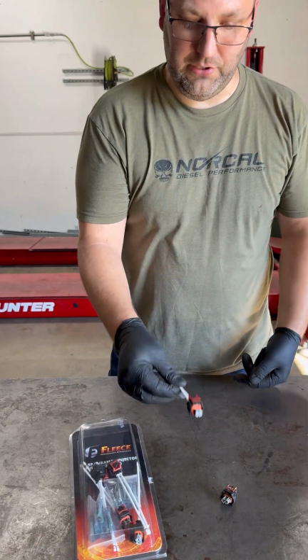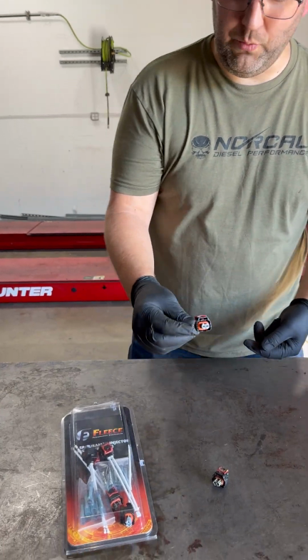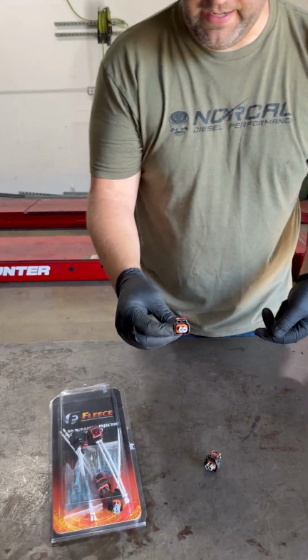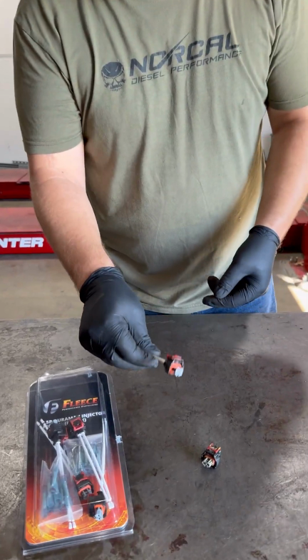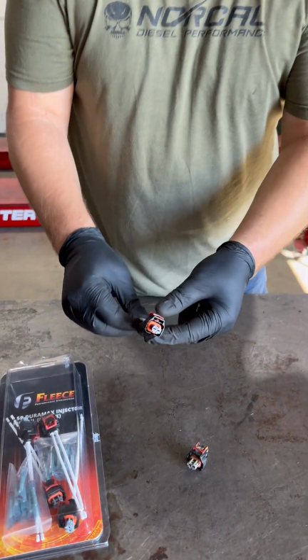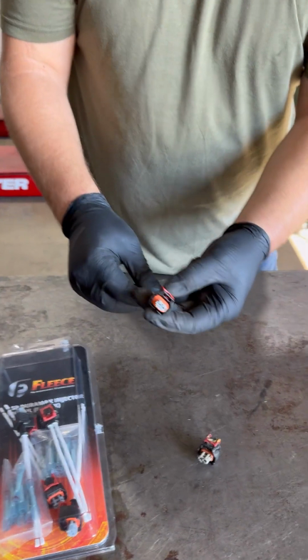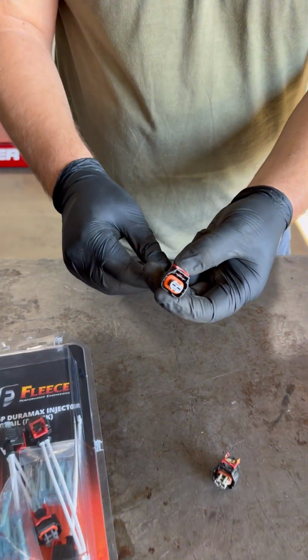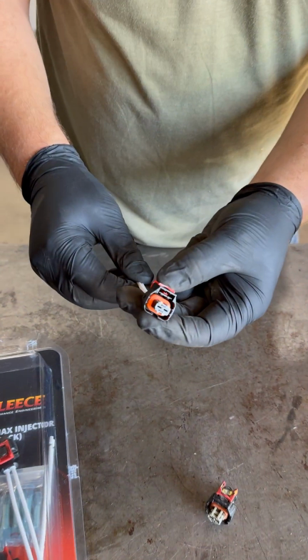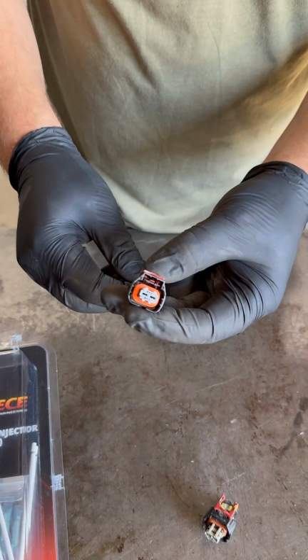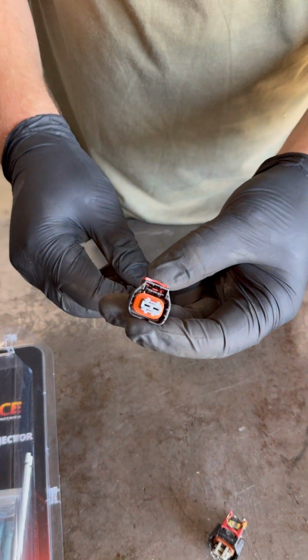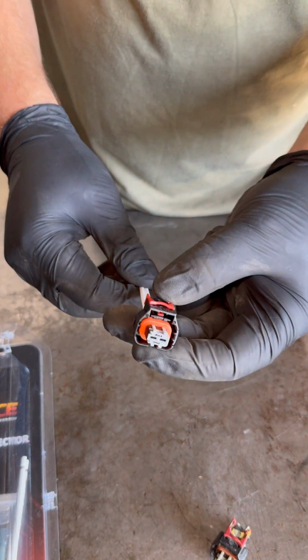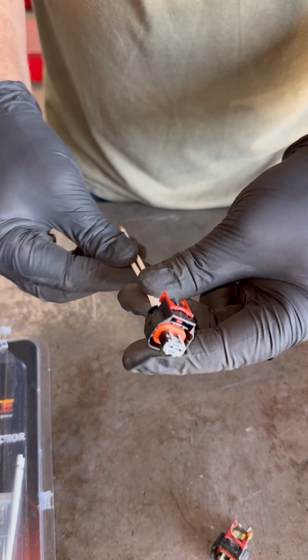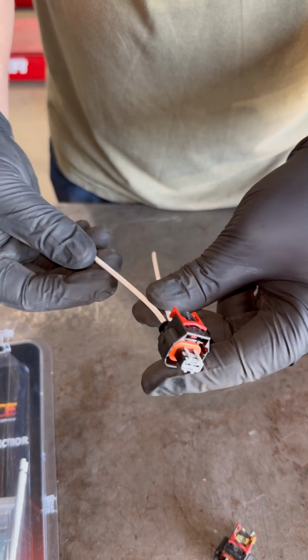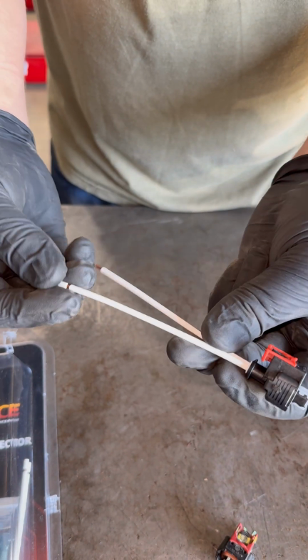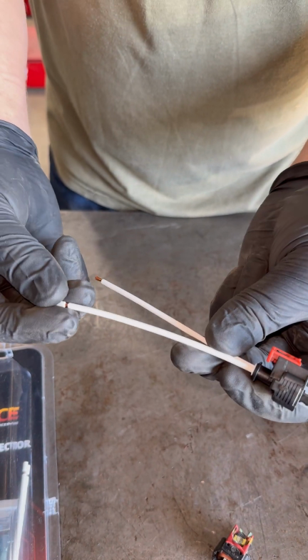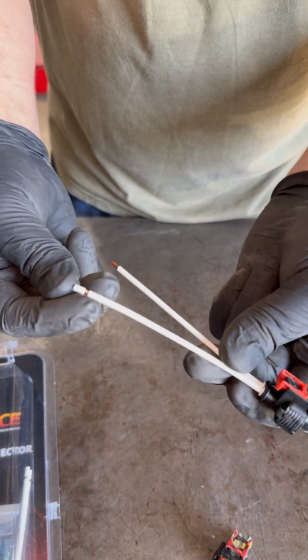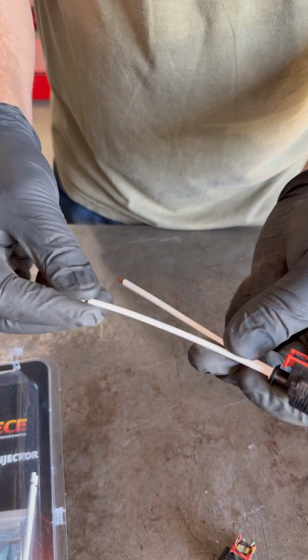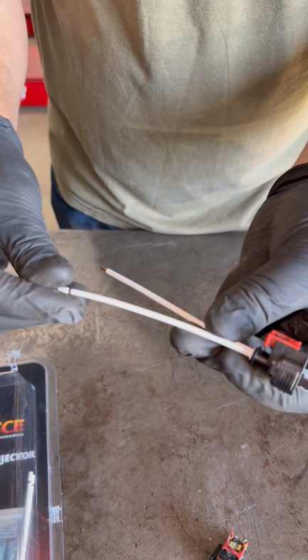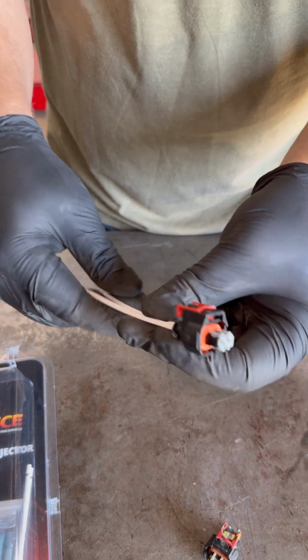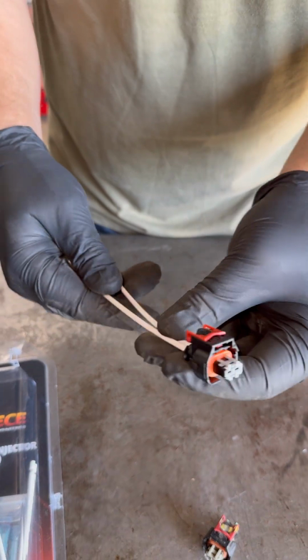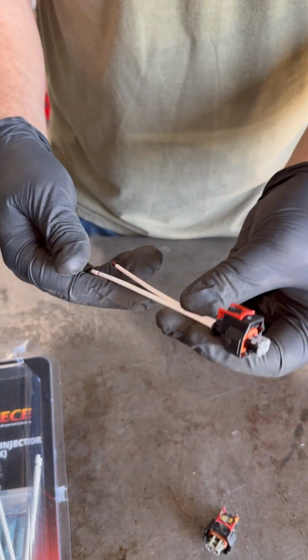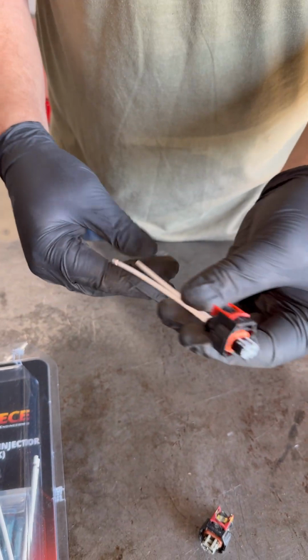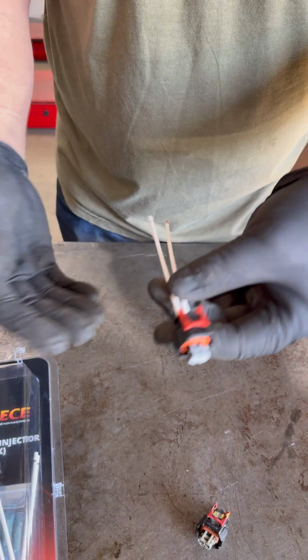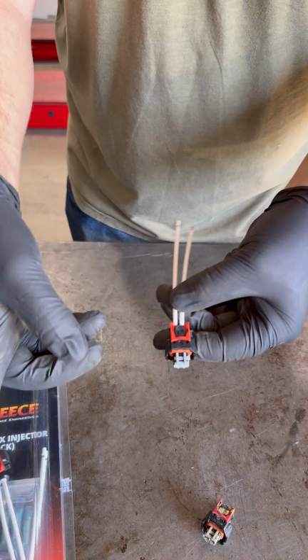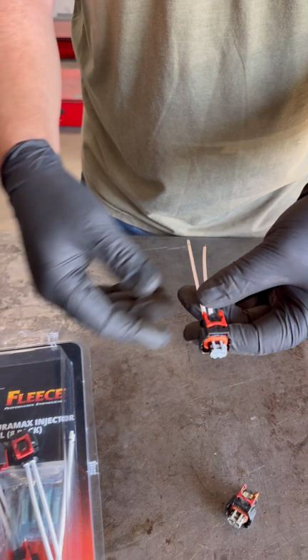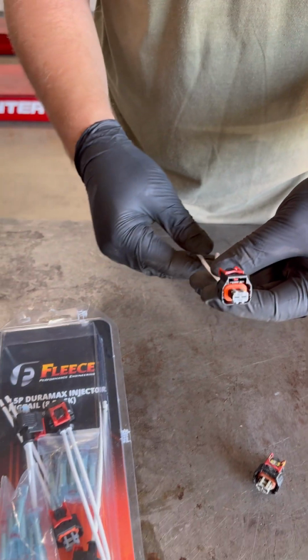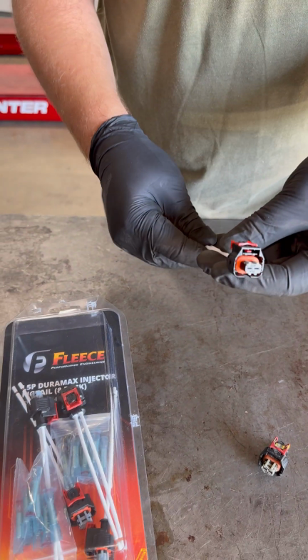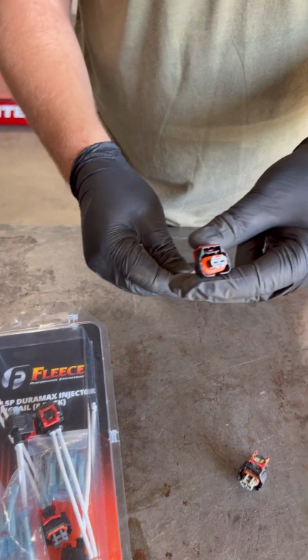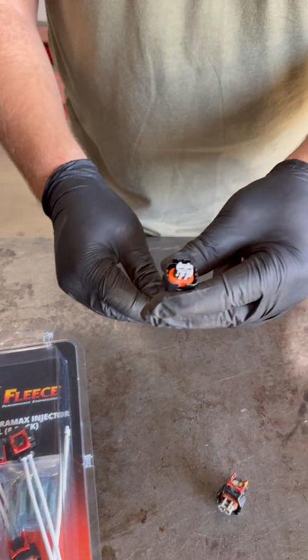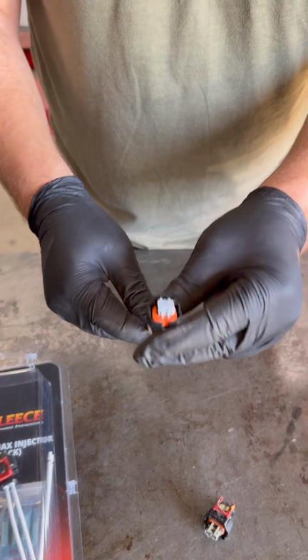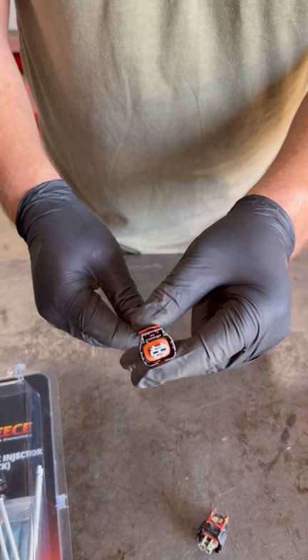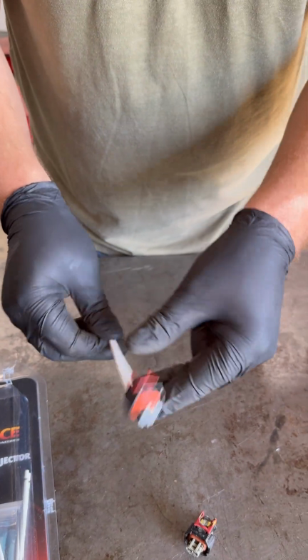I'm going to show you why right now. This is the Fleece Performance Replacement Injector Connector. It comes with six inch leads. They're pre-spliced and everything. All you got to do — they give butt connectors, but we solder some of them. This is a replacement connector.